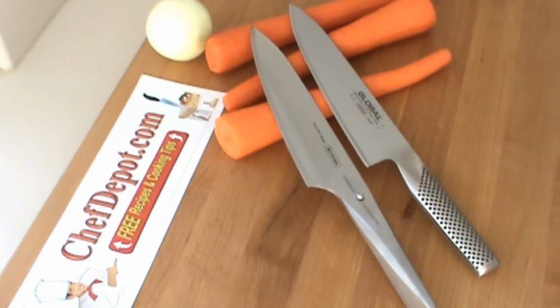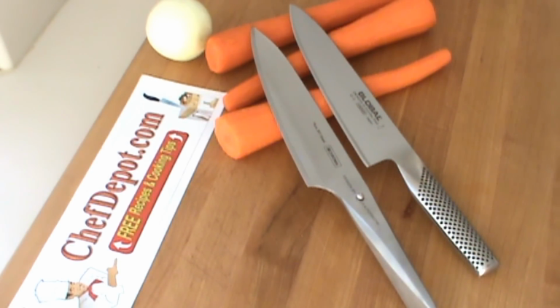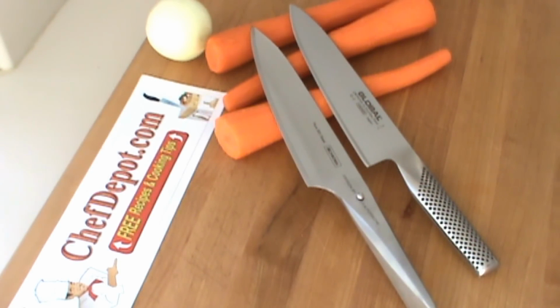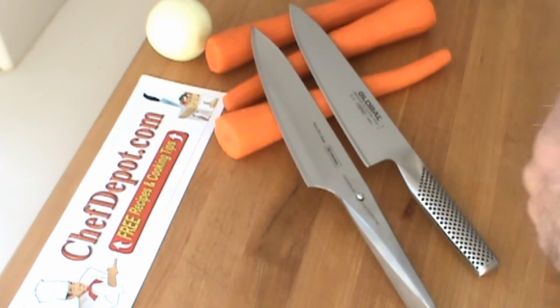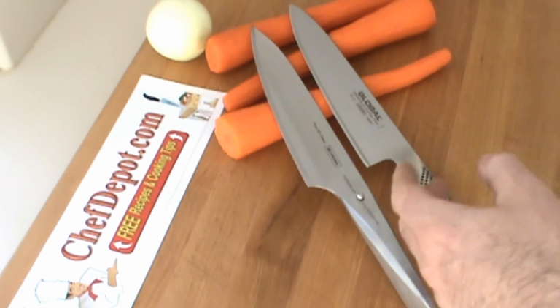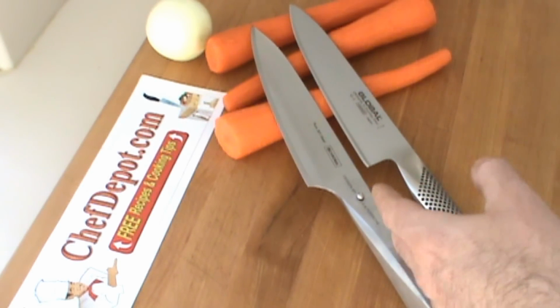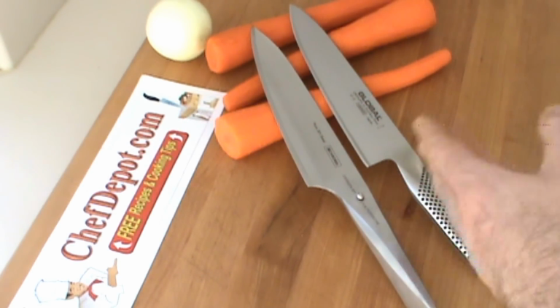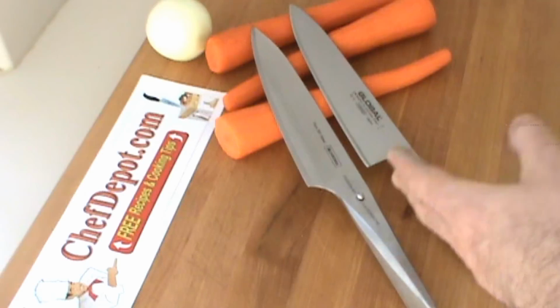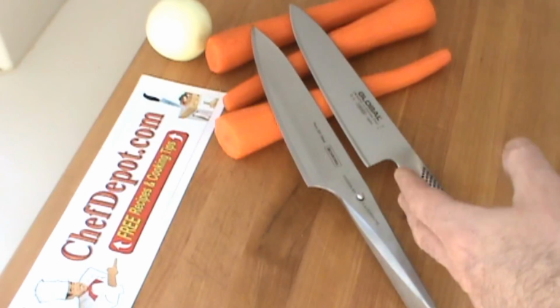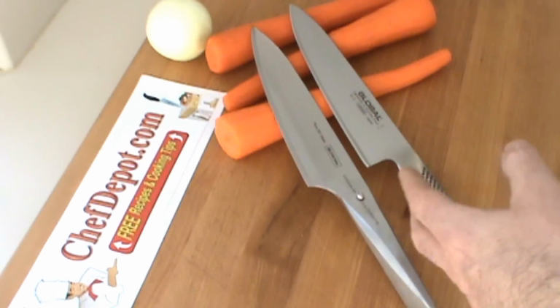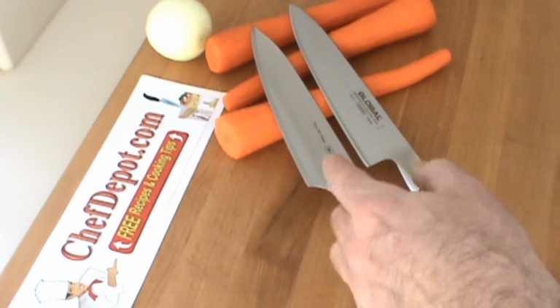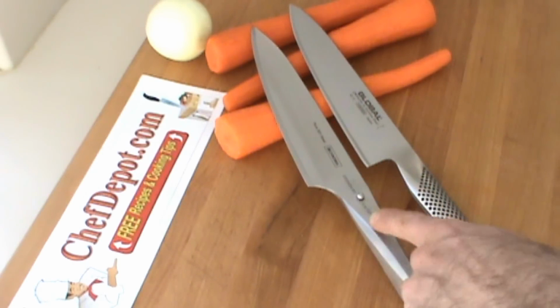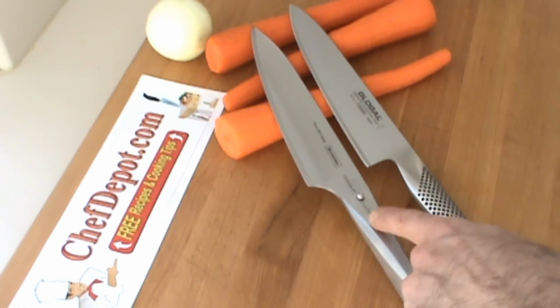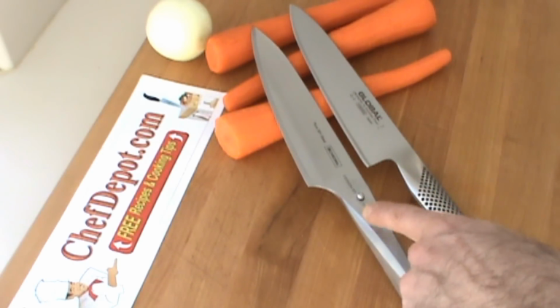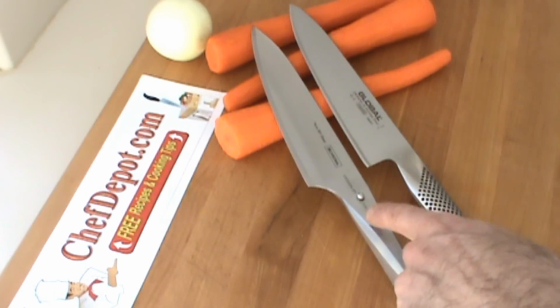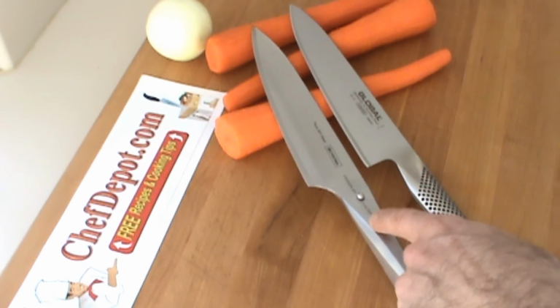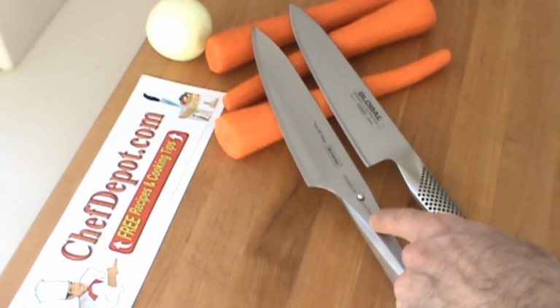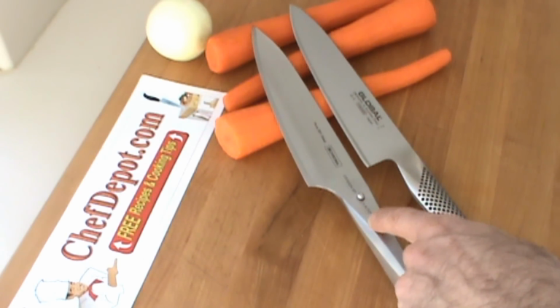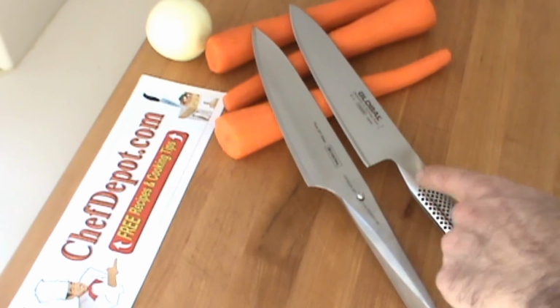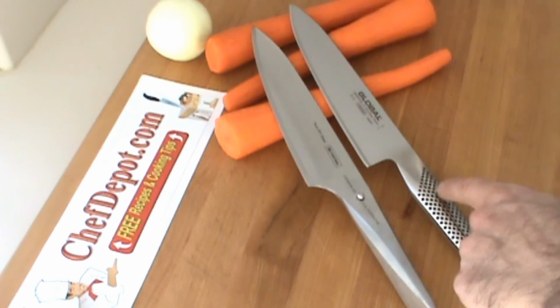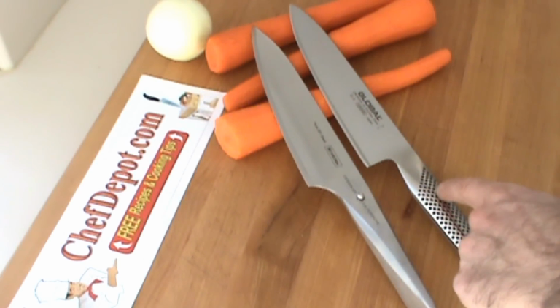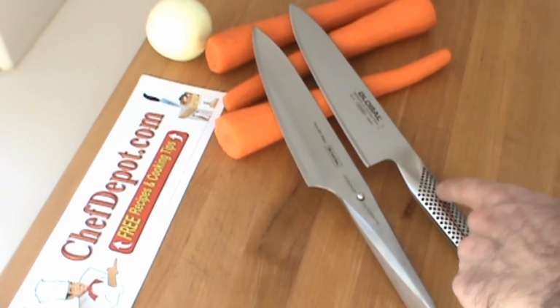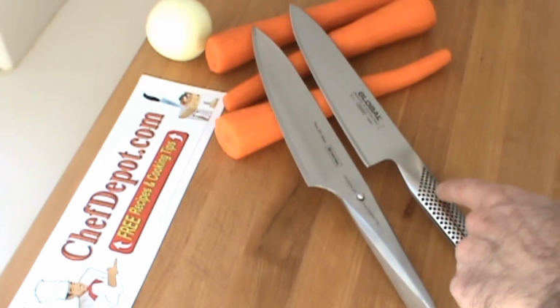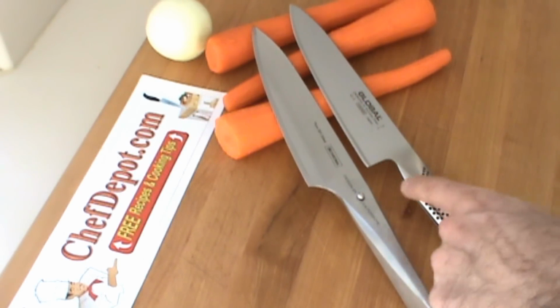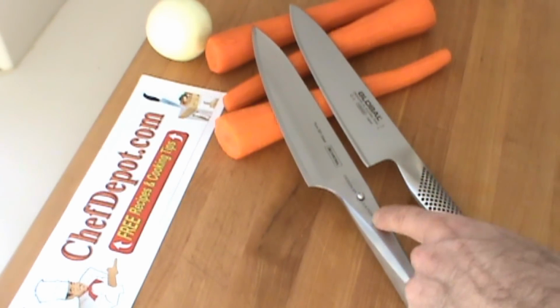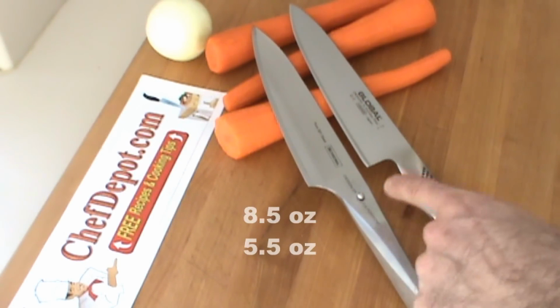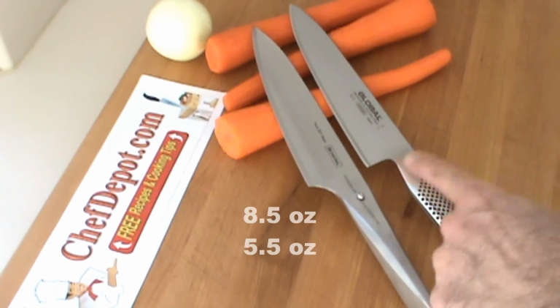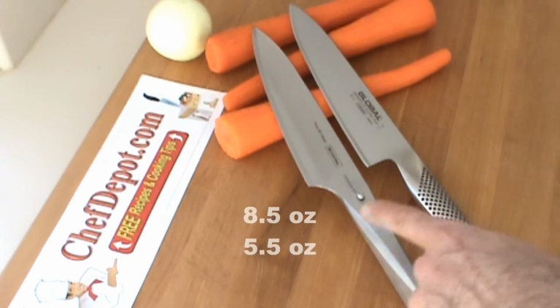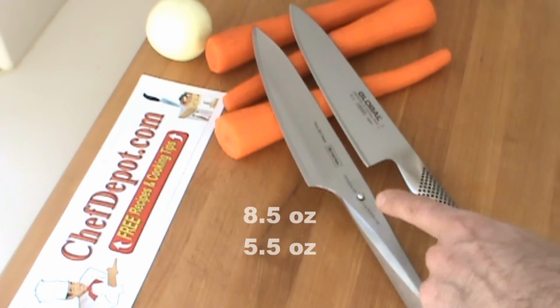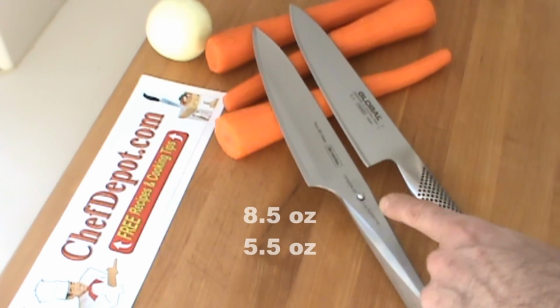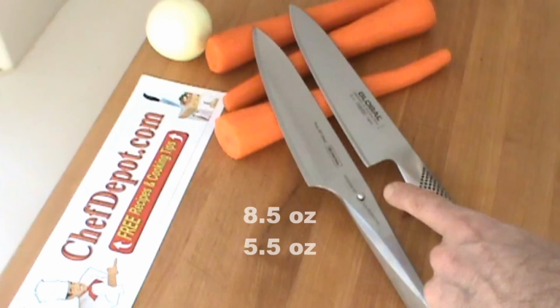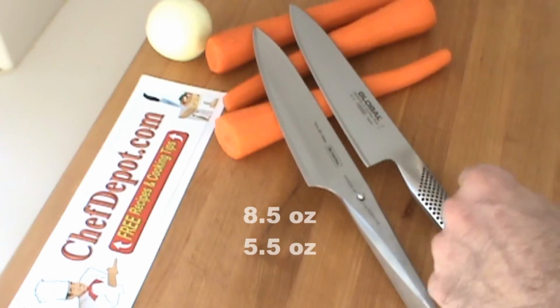So they're both very, very different. This one weighs 8½ ounces. This one weighs 5½ ounces. So weight is one of the differences.